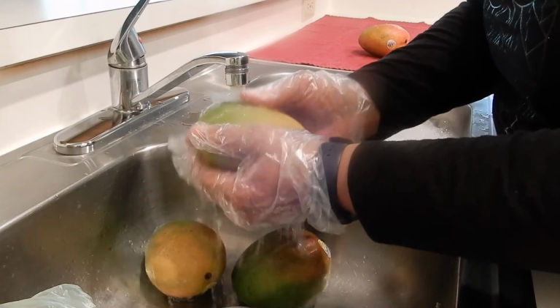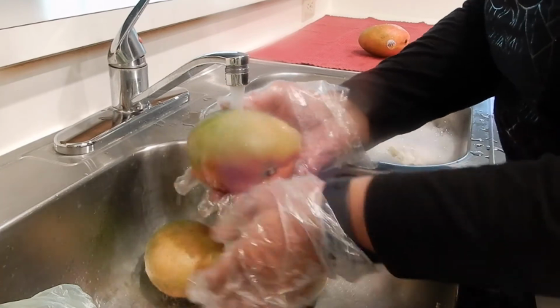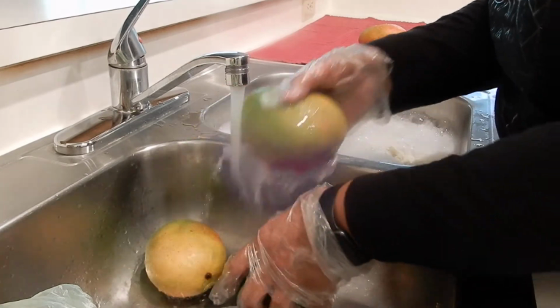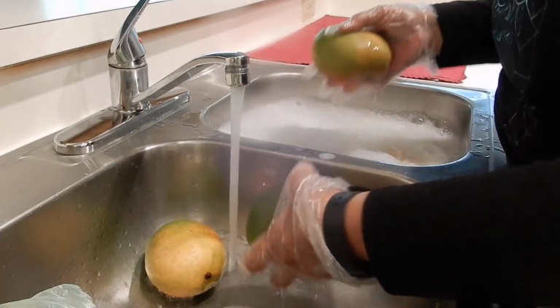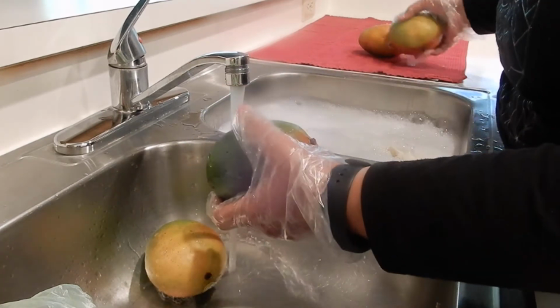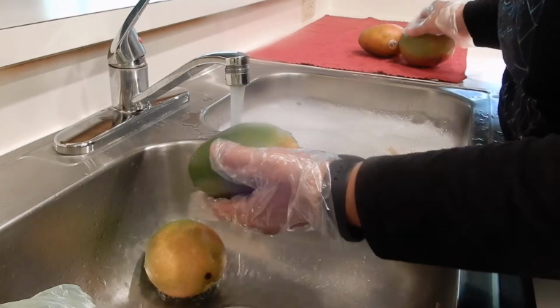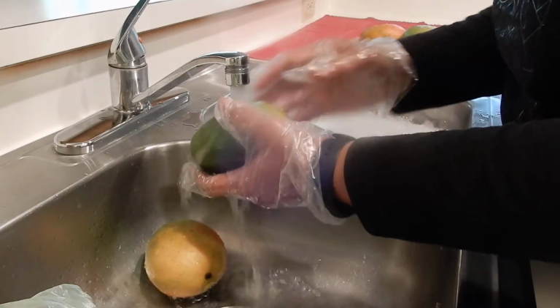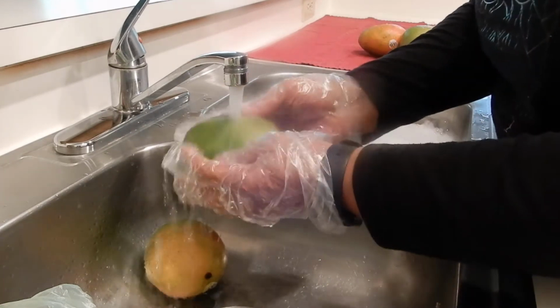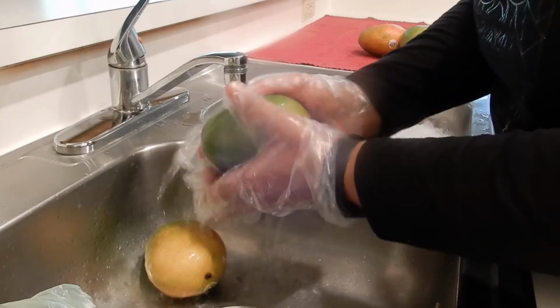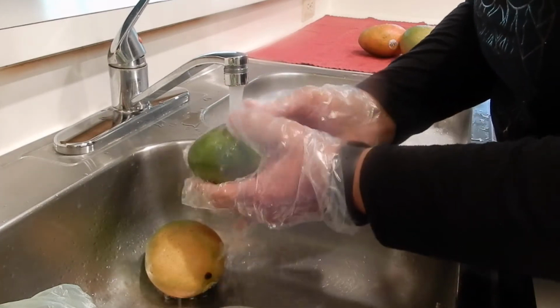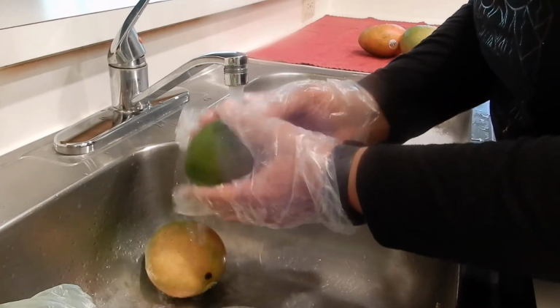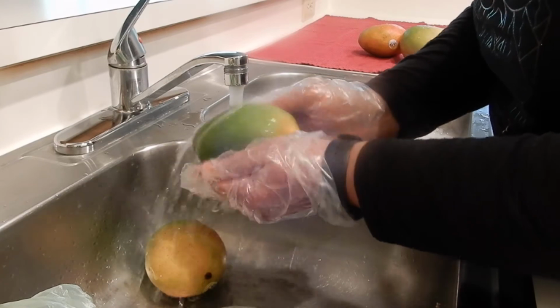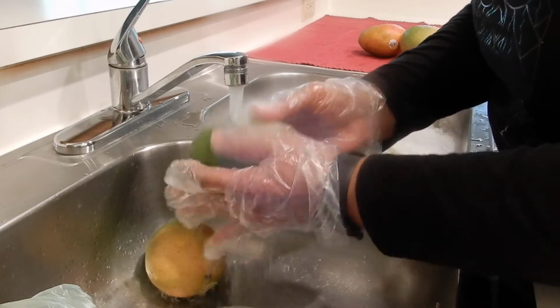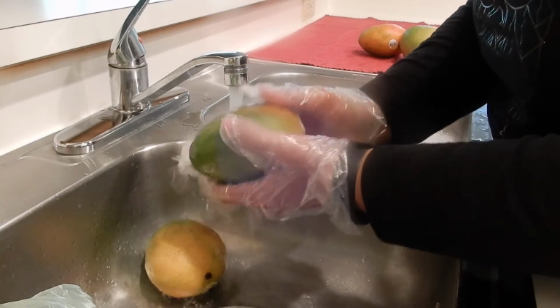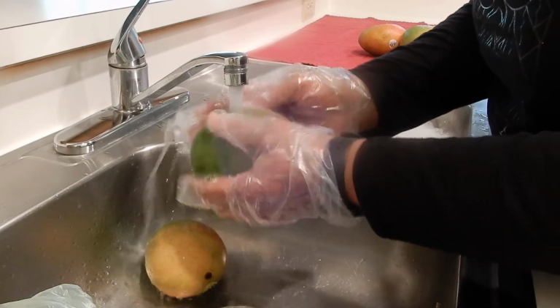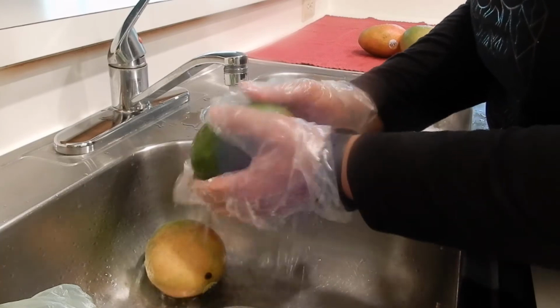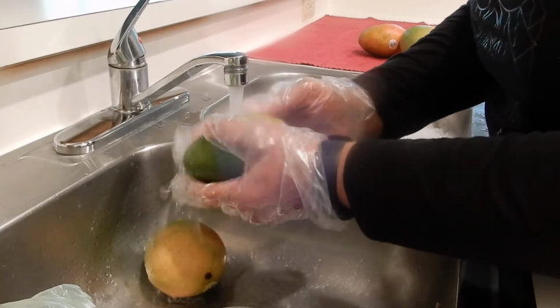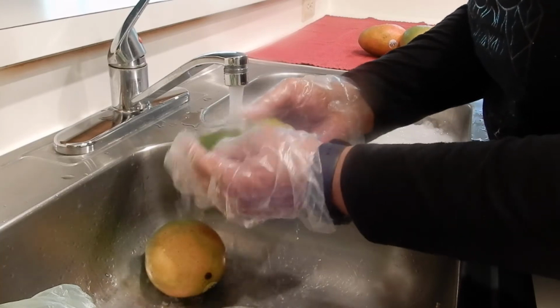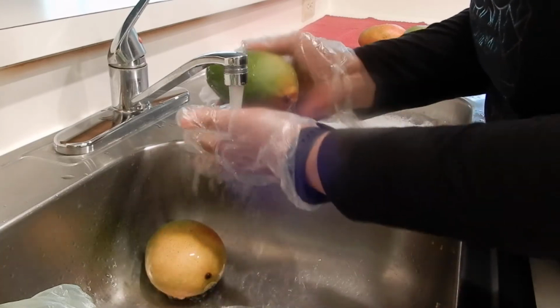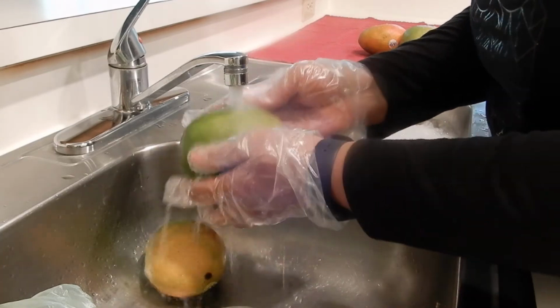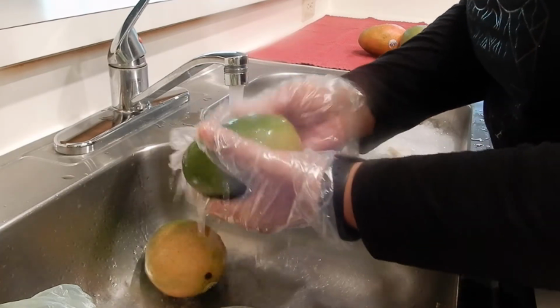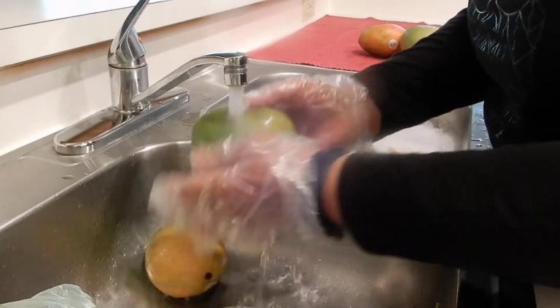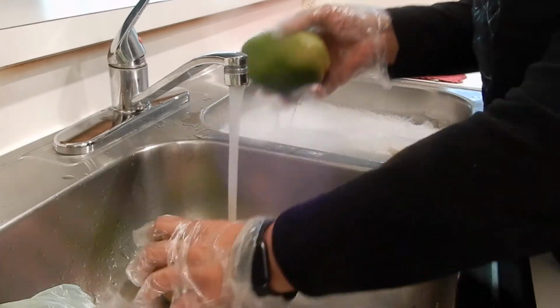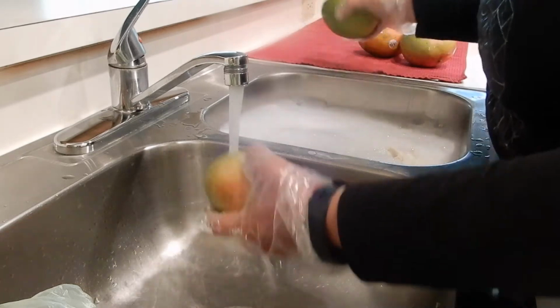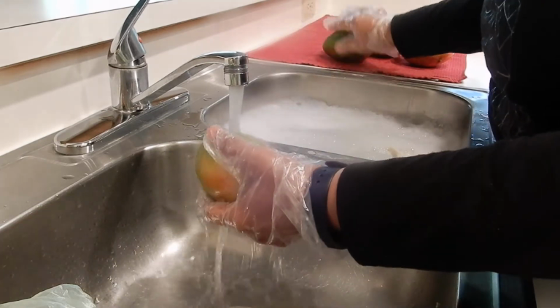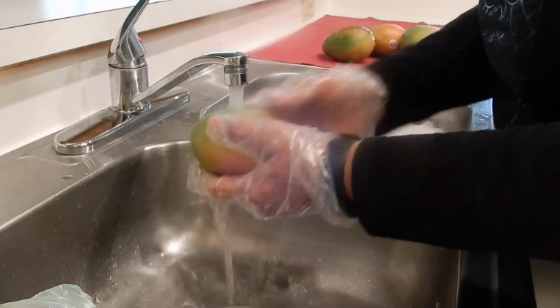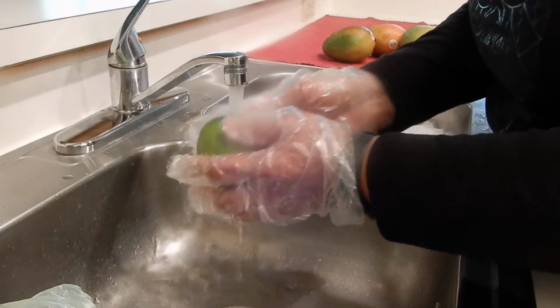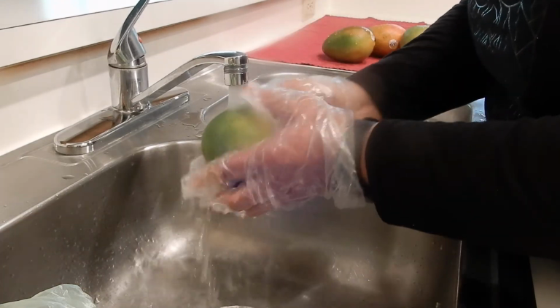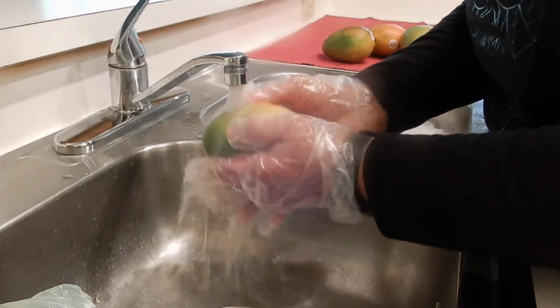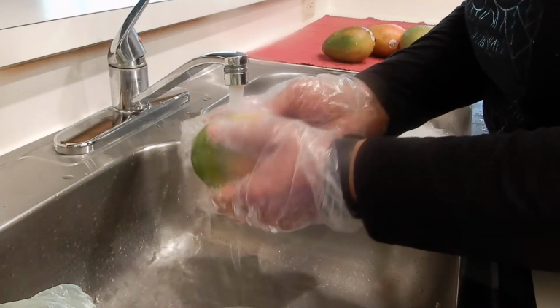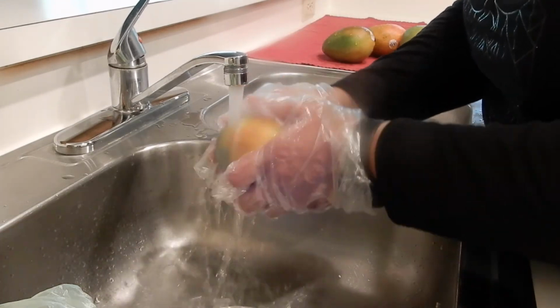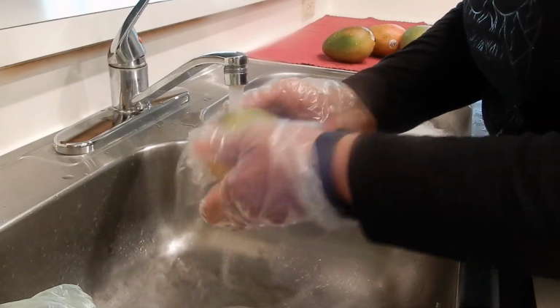These are organic mangoes, and I bought them from Amazon — got them through Amazon Prime Now.